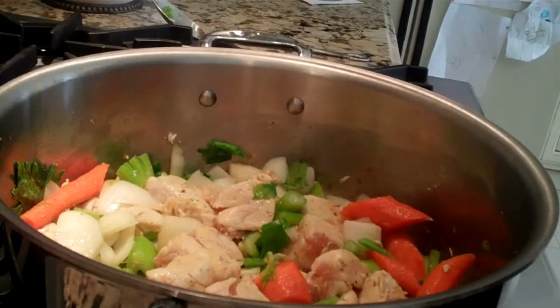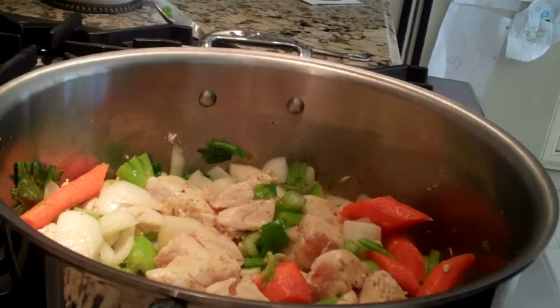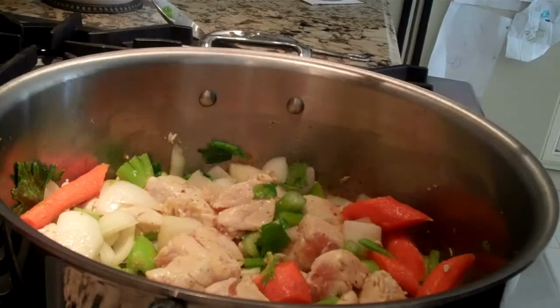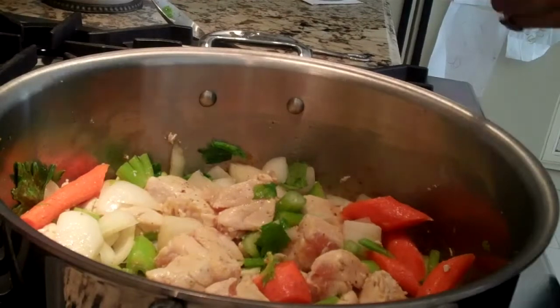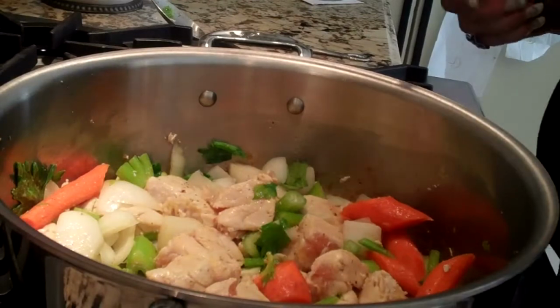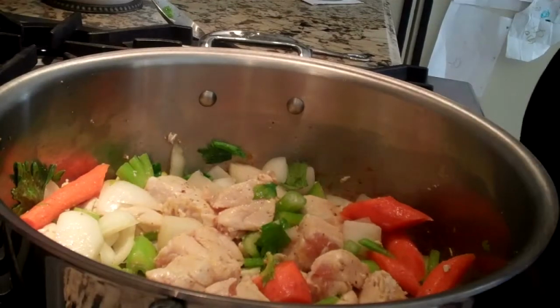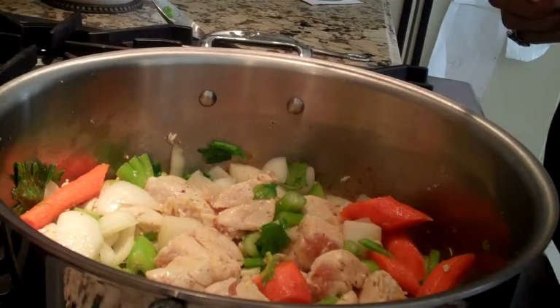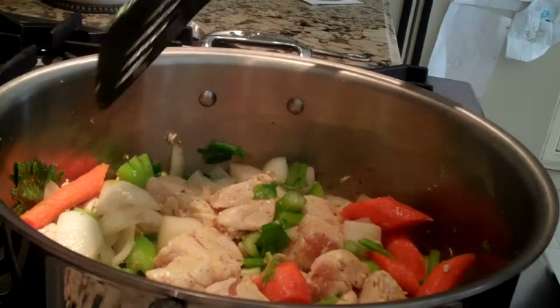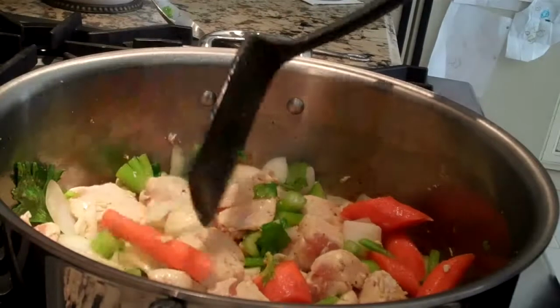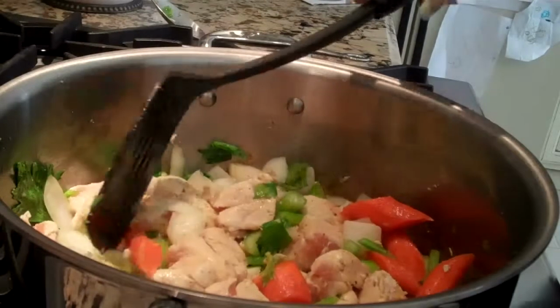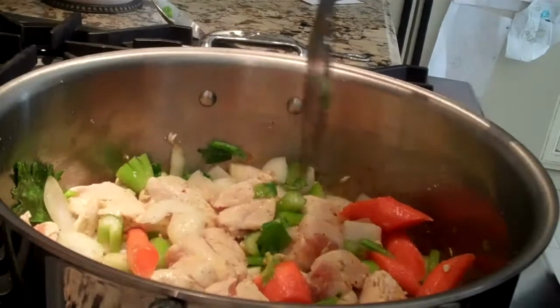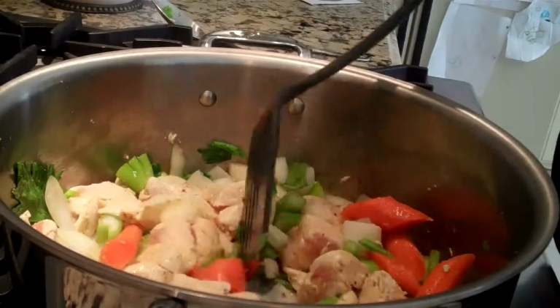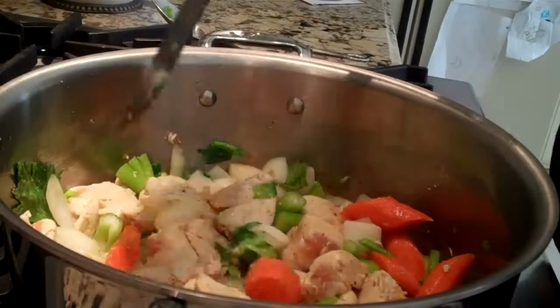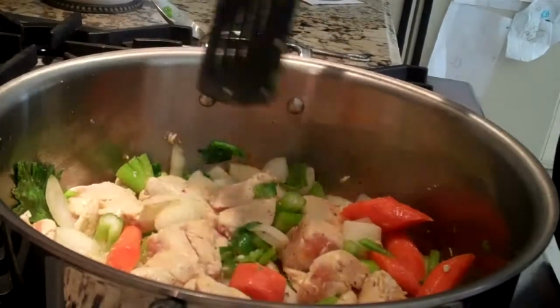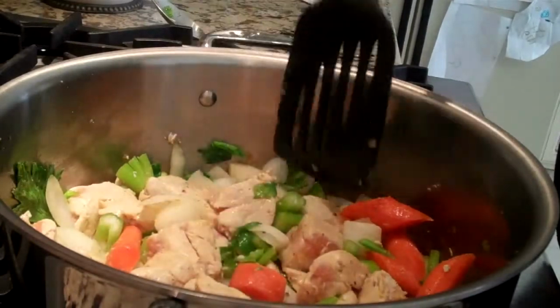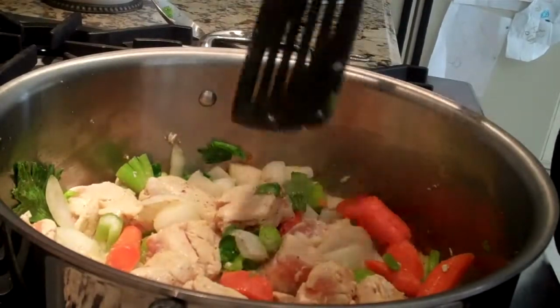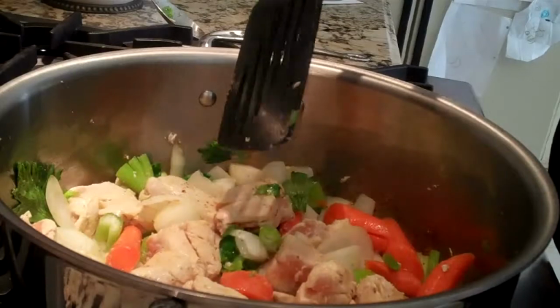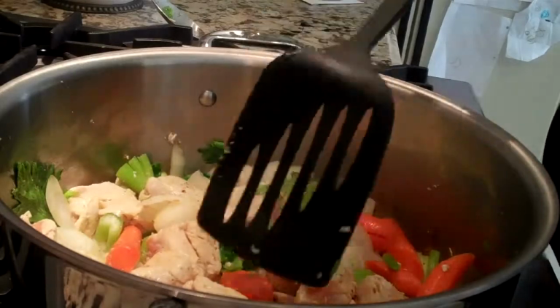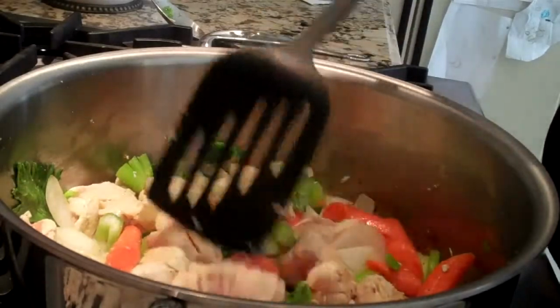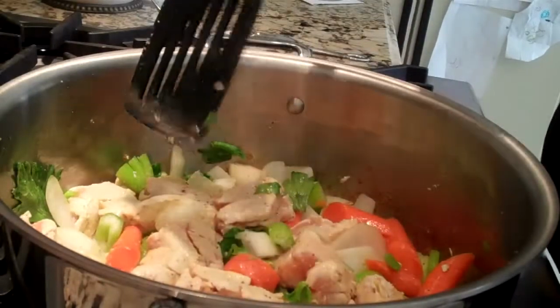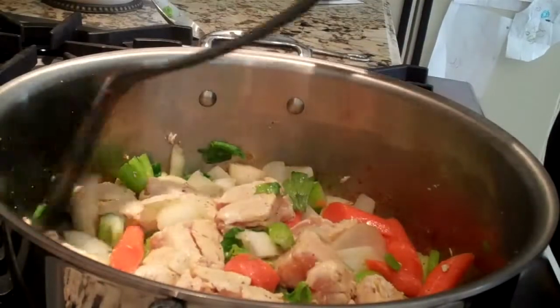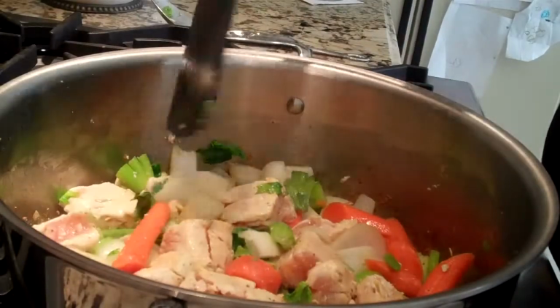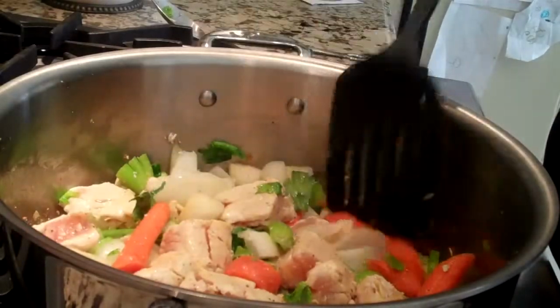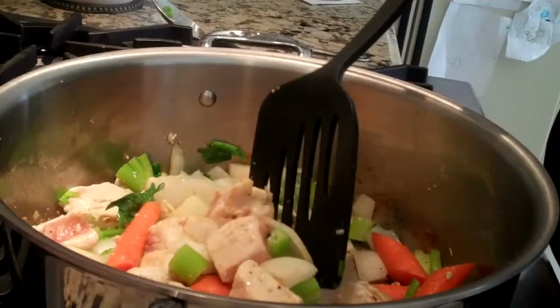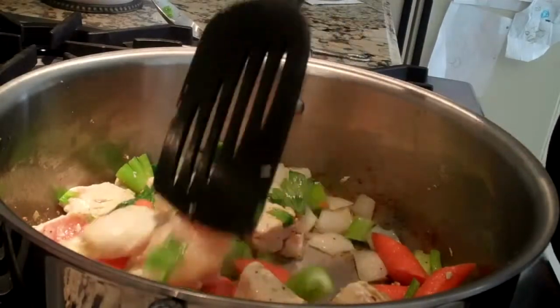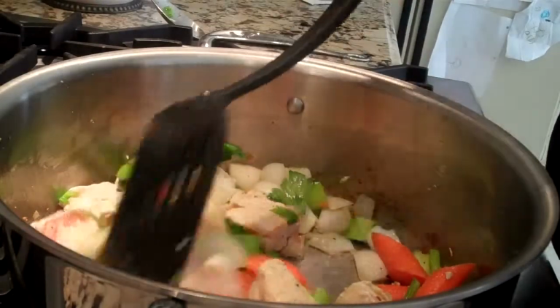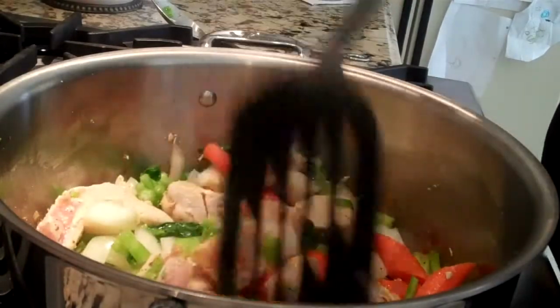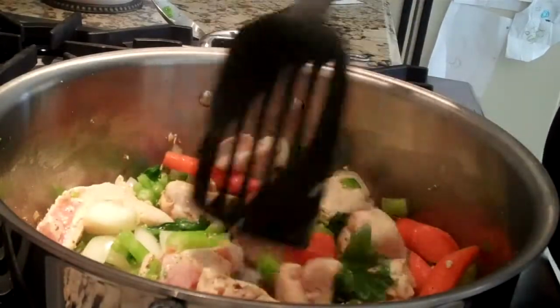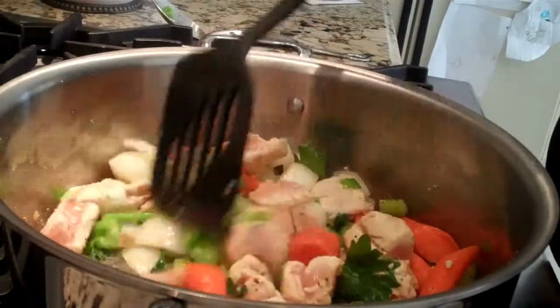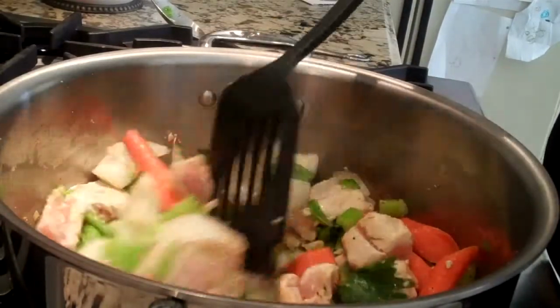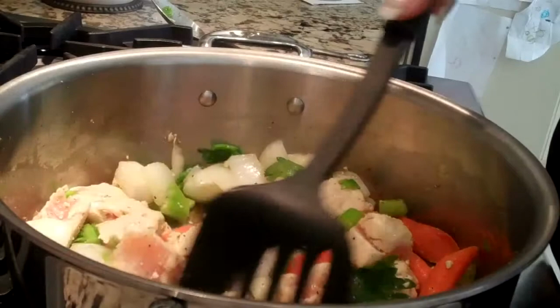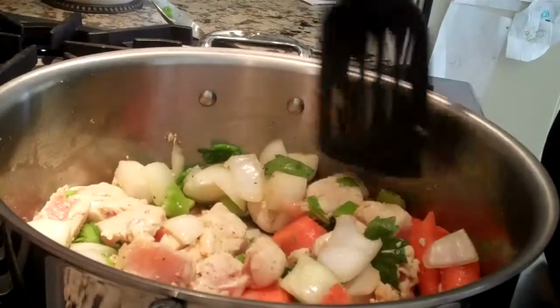So we have our celery, onions, and carrots. I like to leave my carrots kind of big — they look nice when you're serving the soup. I also cut my onions a little large too.